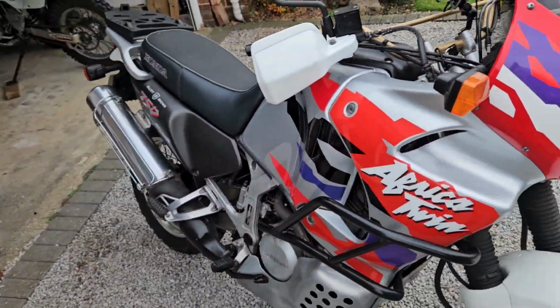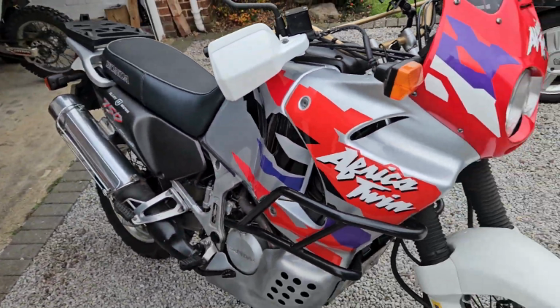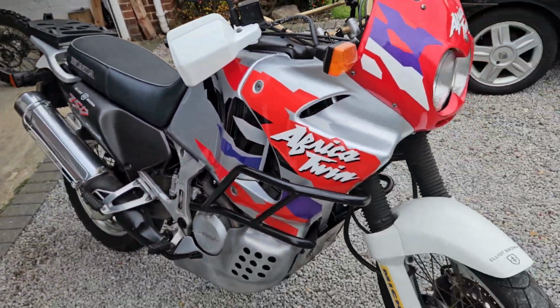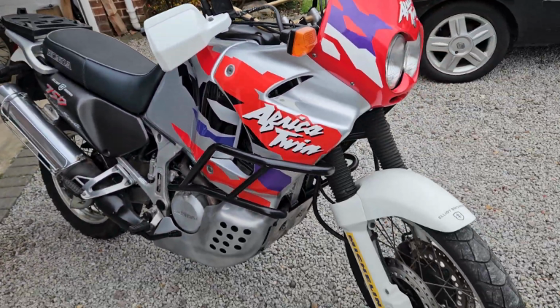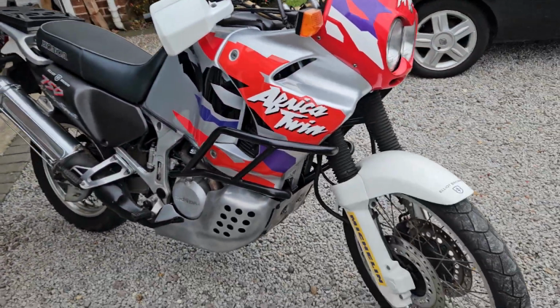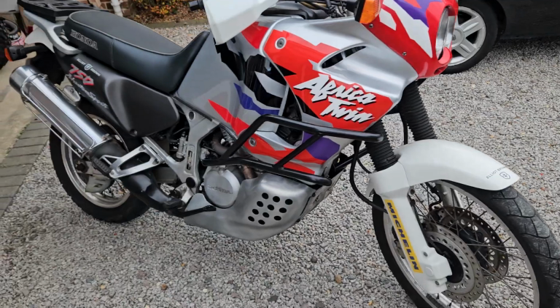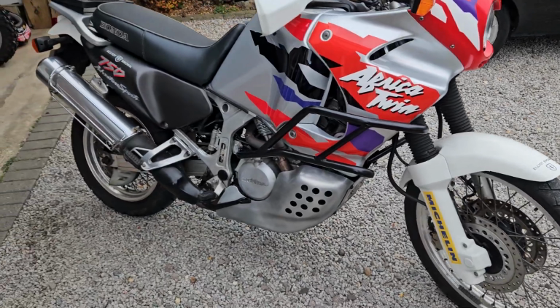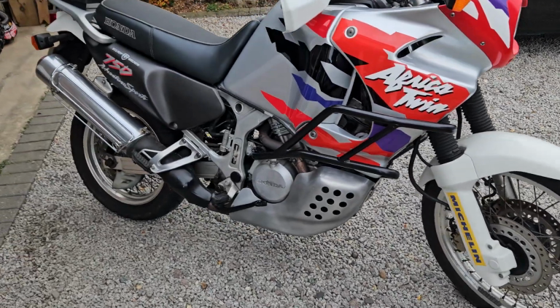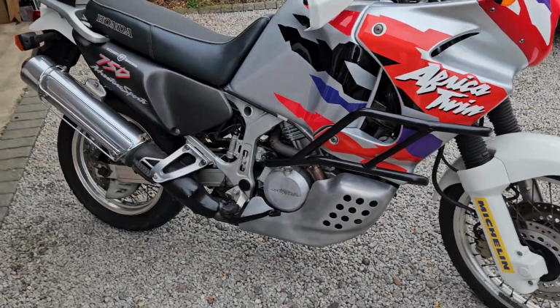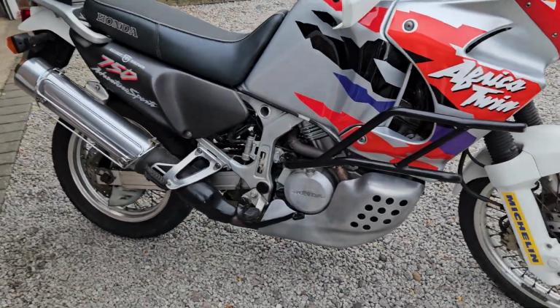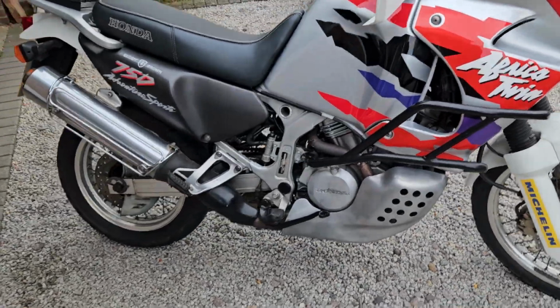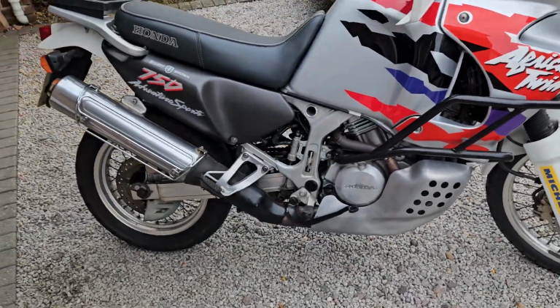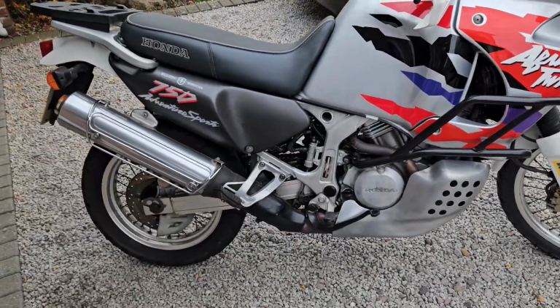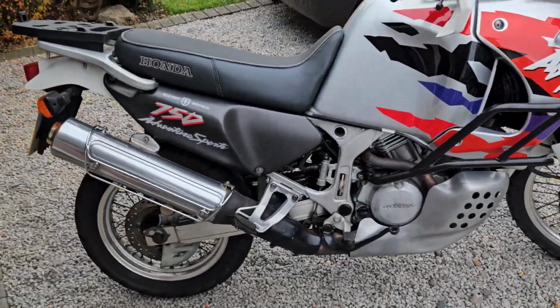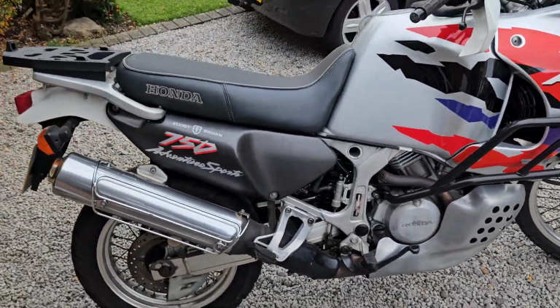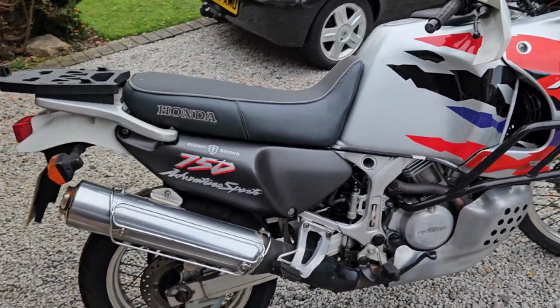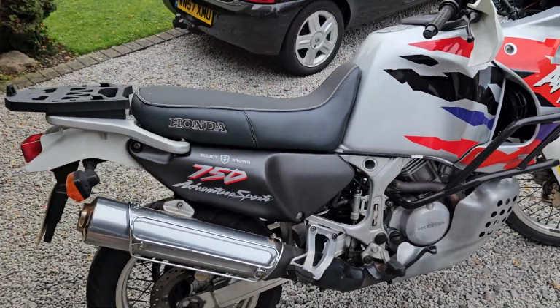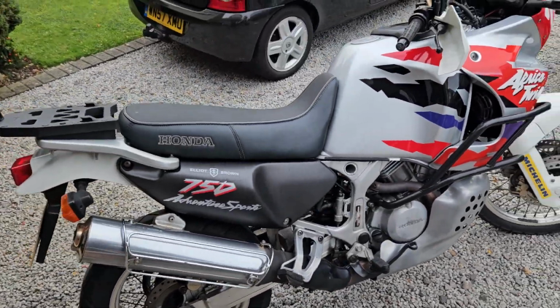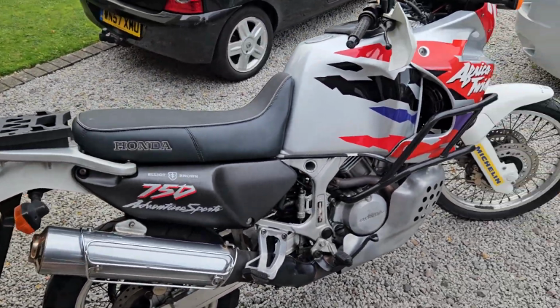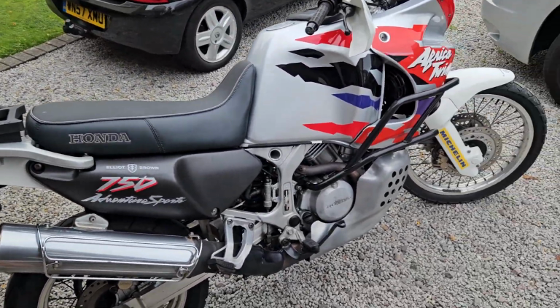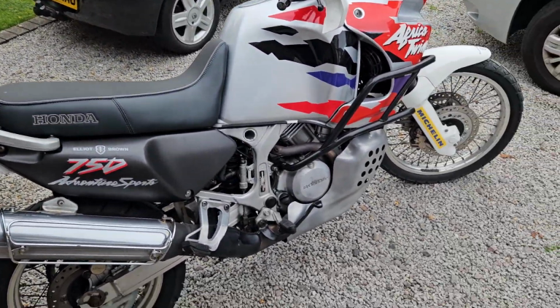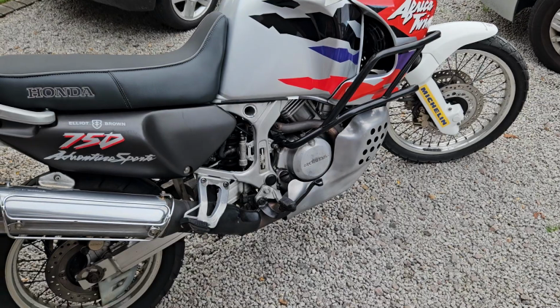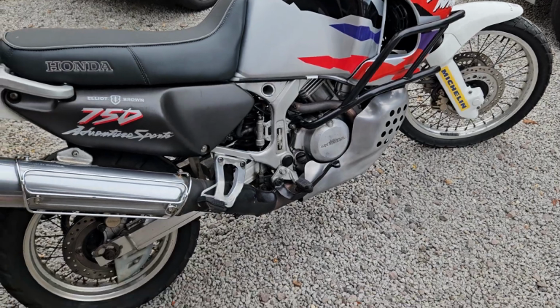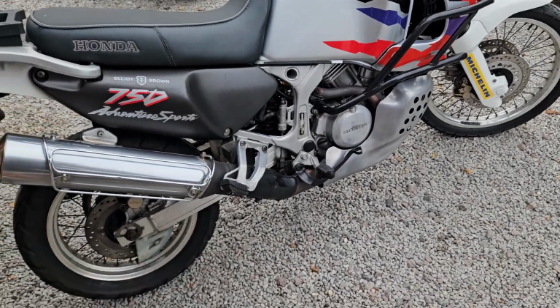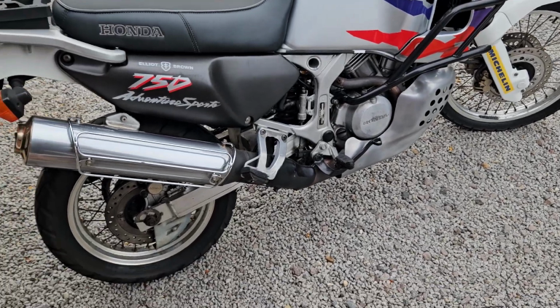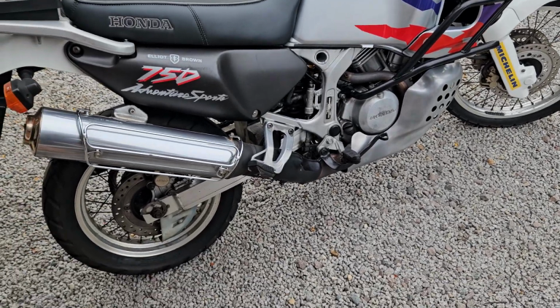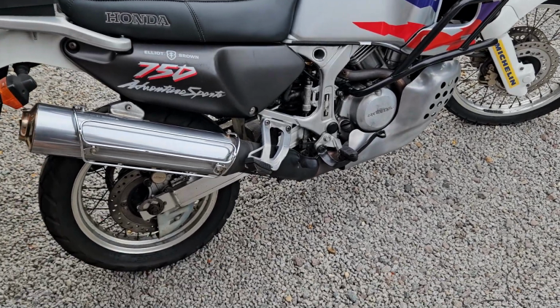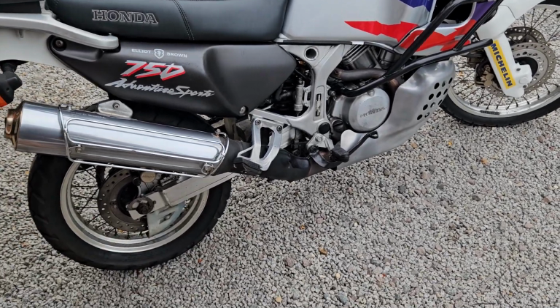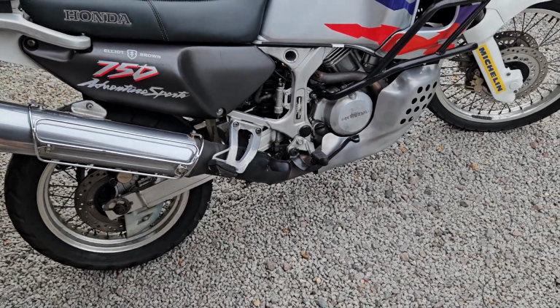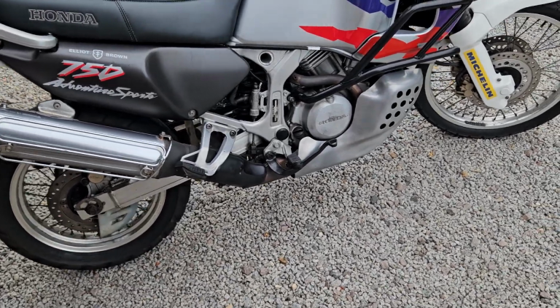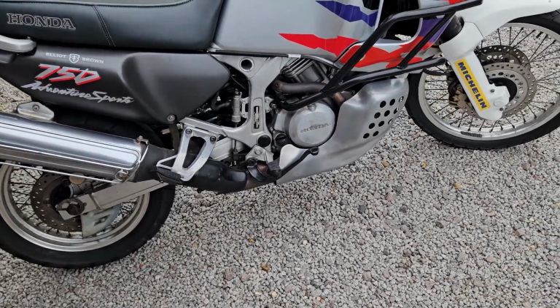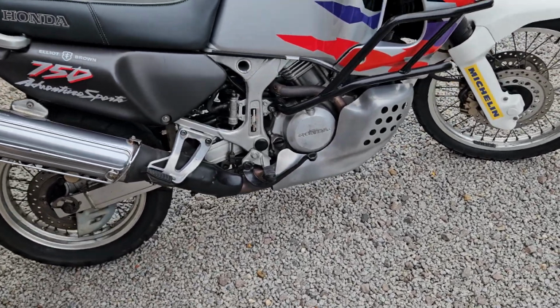Bag yourself a nice low mileage example. I've also got the black and gold one, so it's really a treat at the moment with the stock I've got.